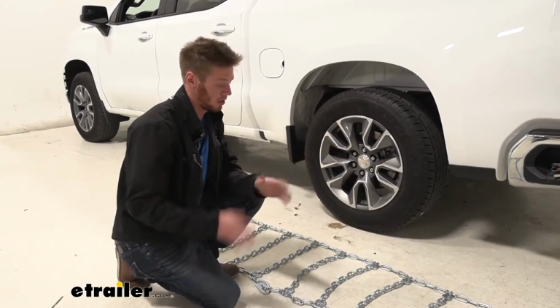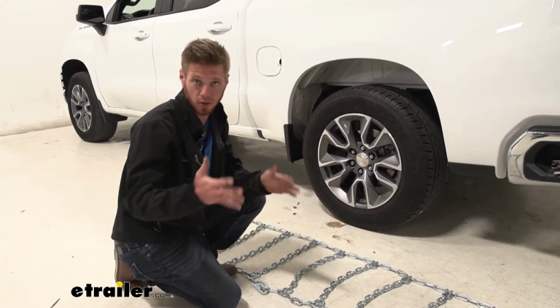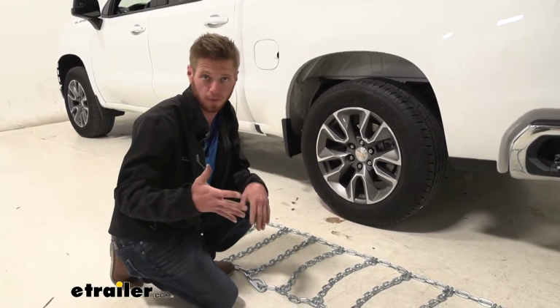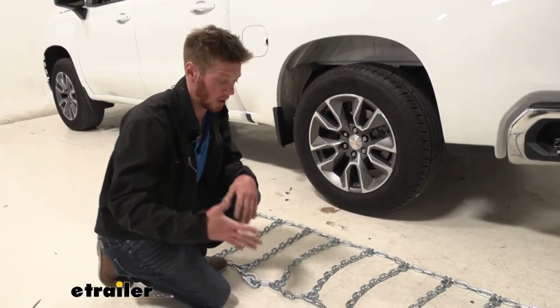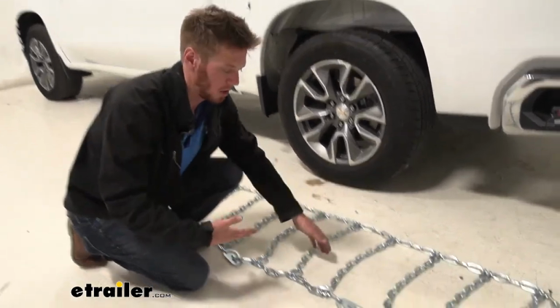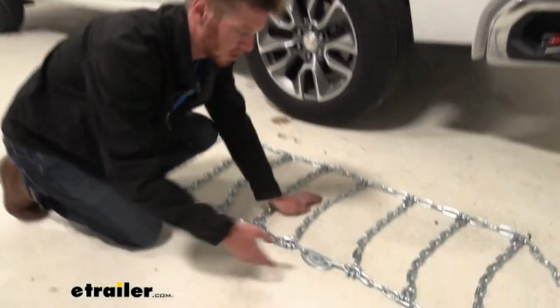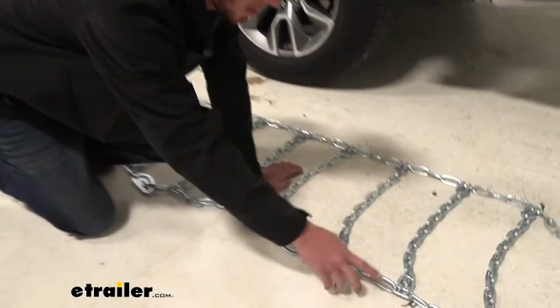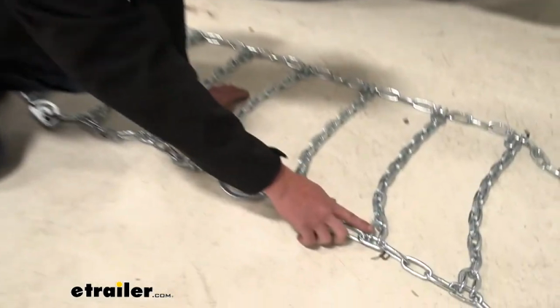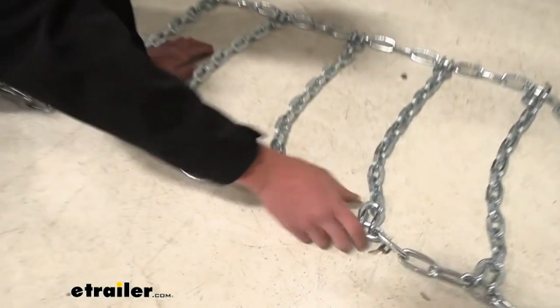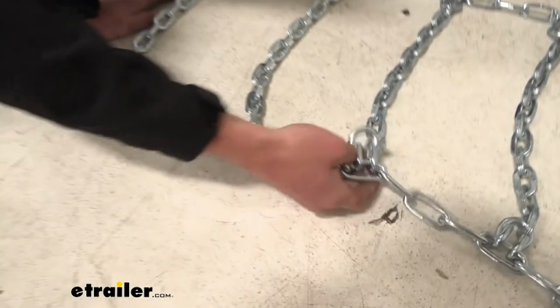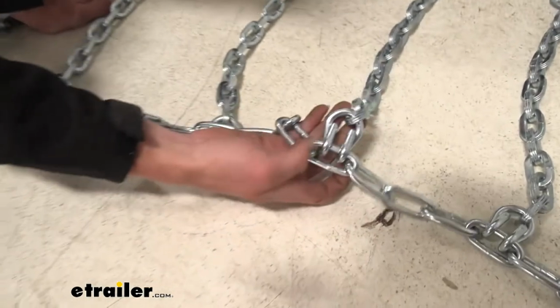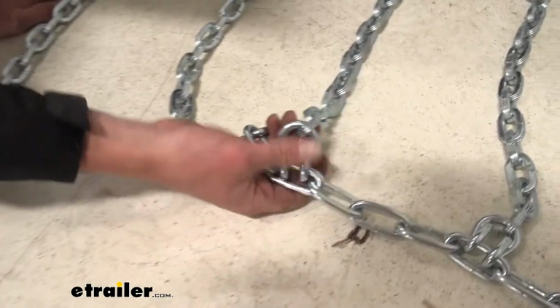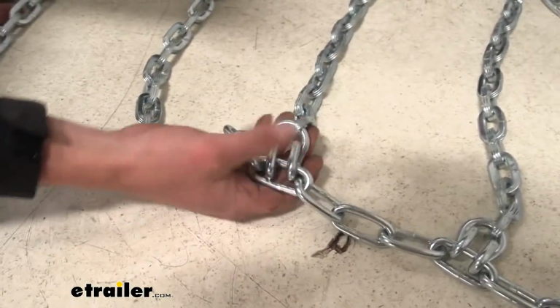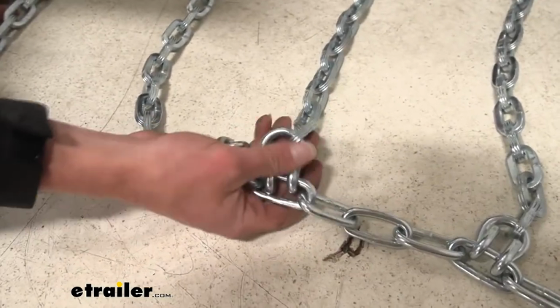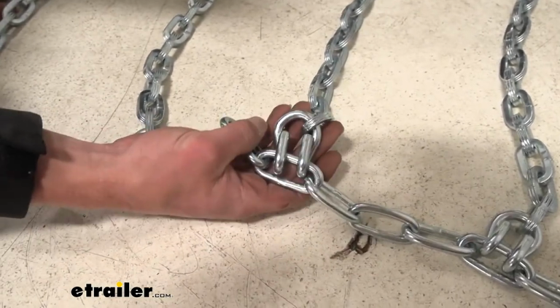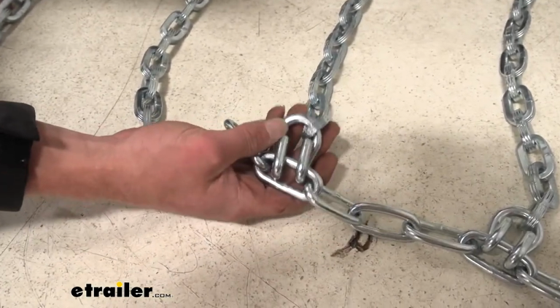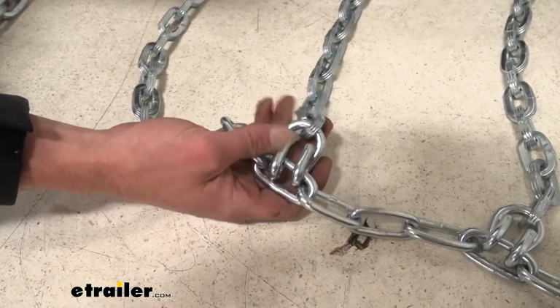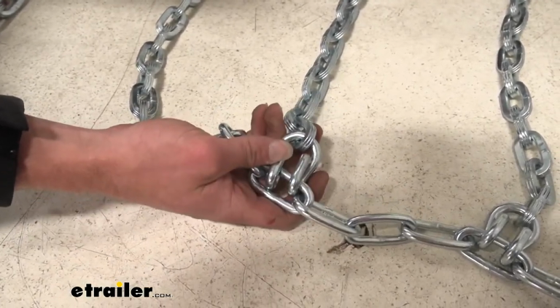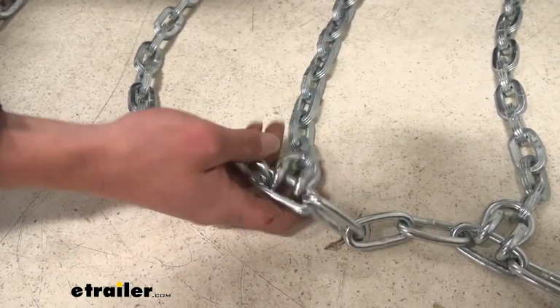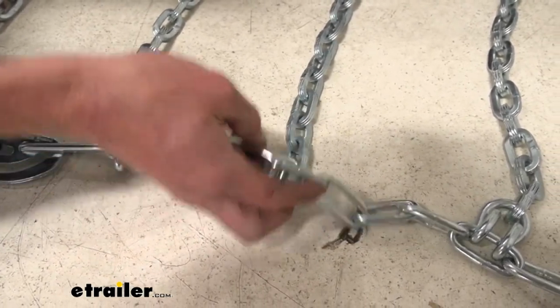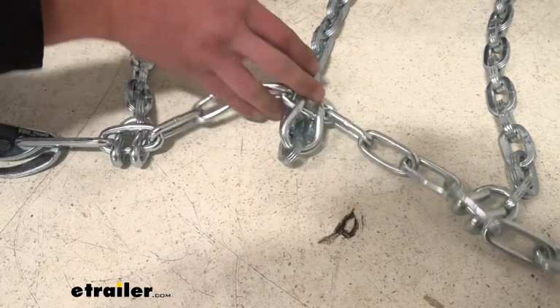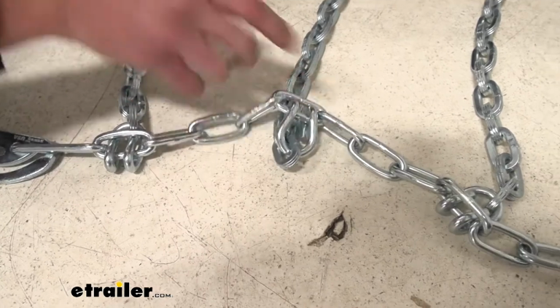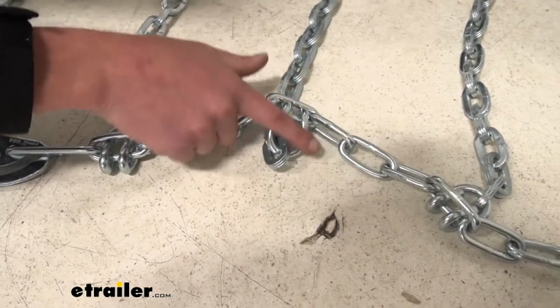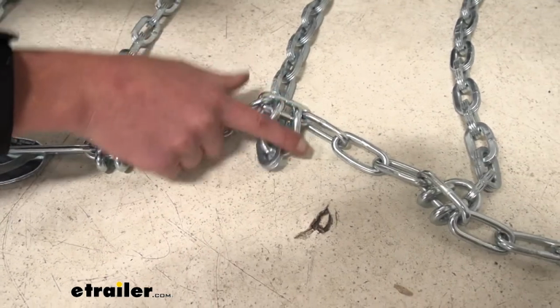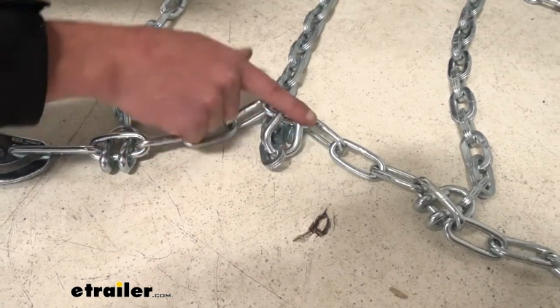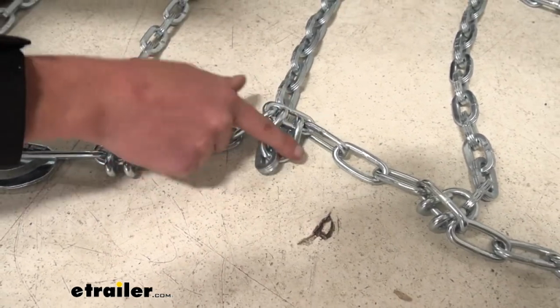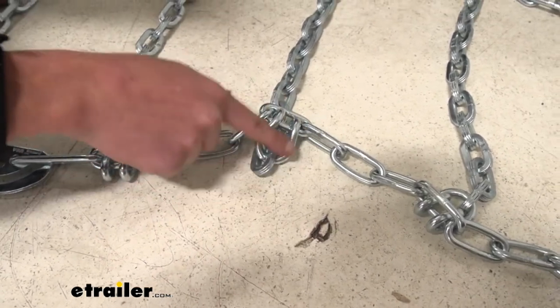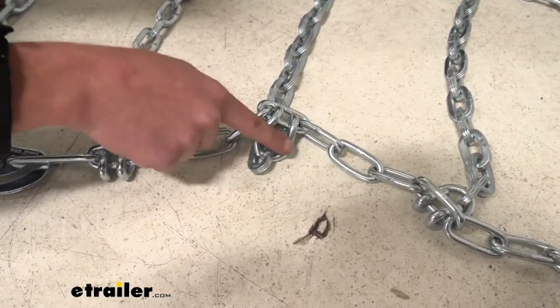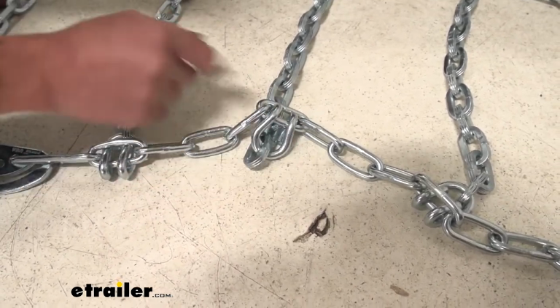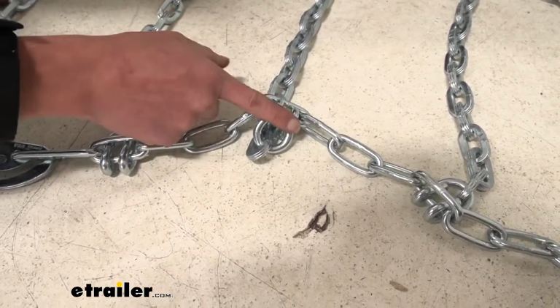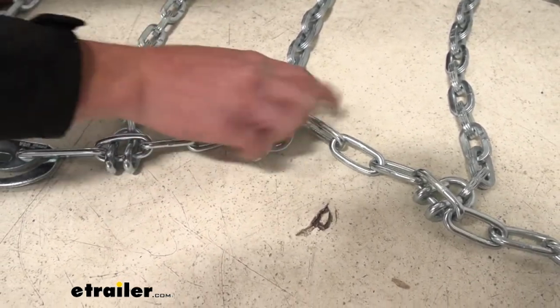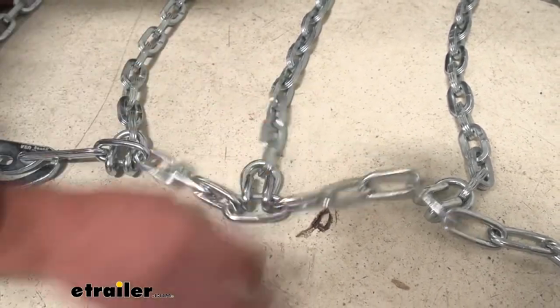The other thing we need to figure out is these ends here. This is going to be the open side of the hook, which is going to be a little bit more damaging to our tire — so that's why this side is a lot smoother, and that's the side we want to face in towards our tire.